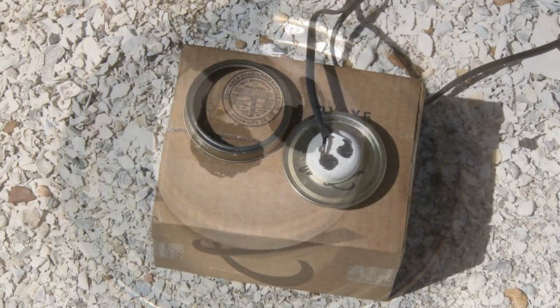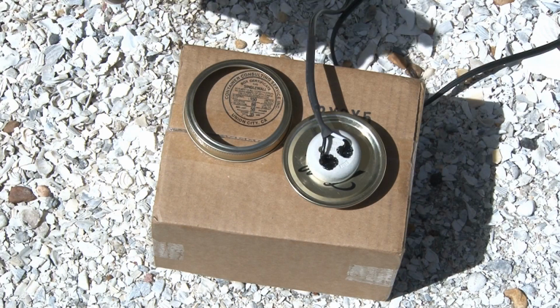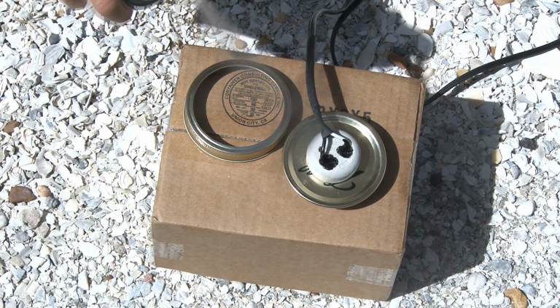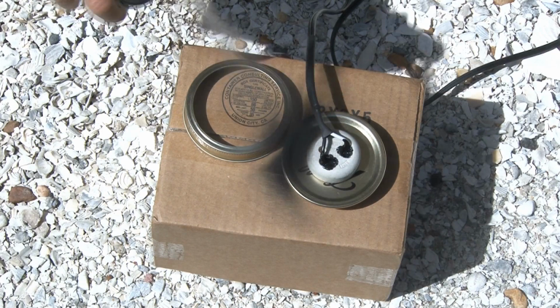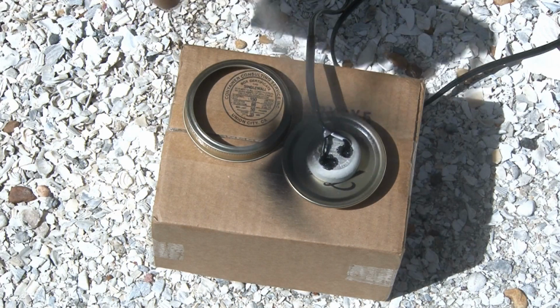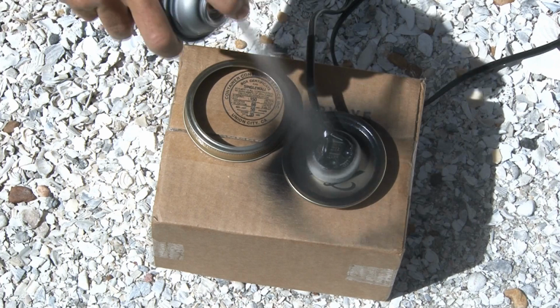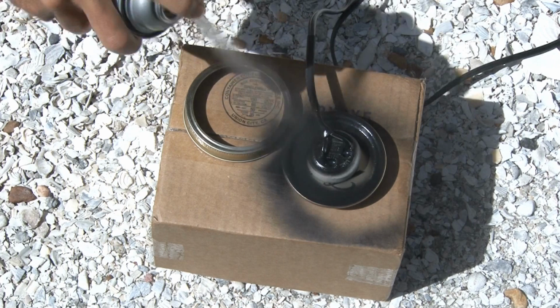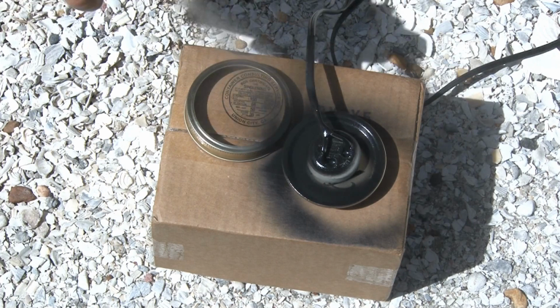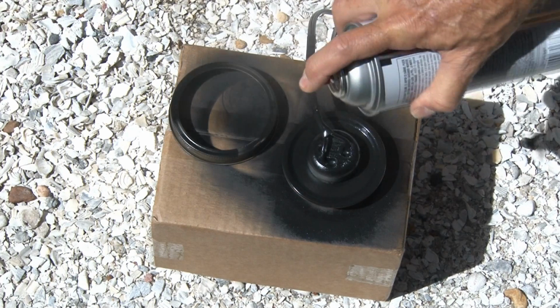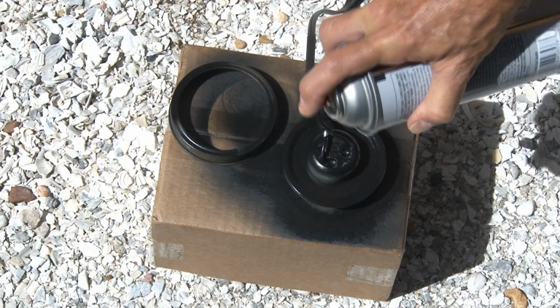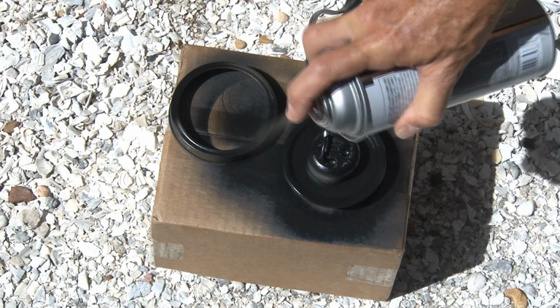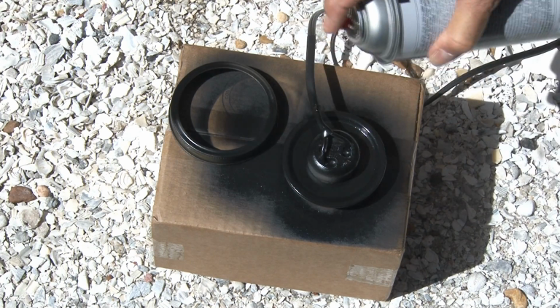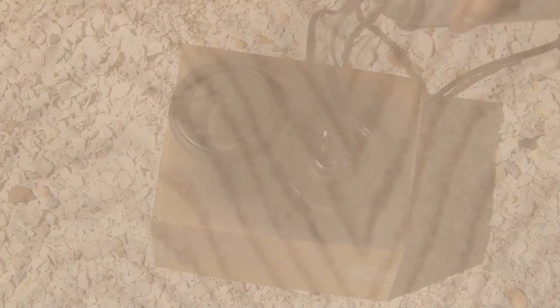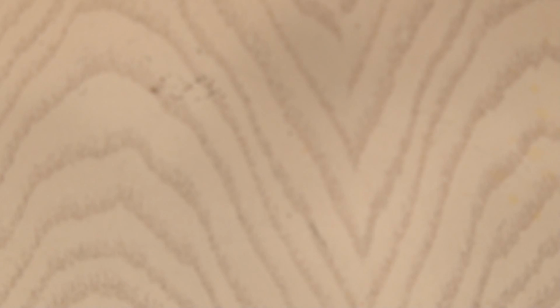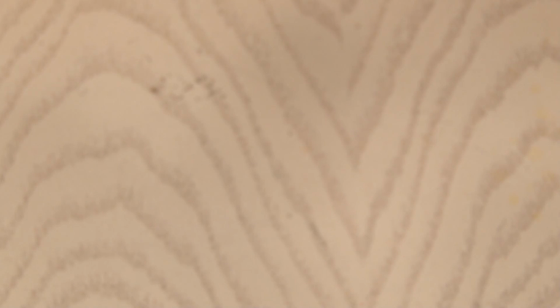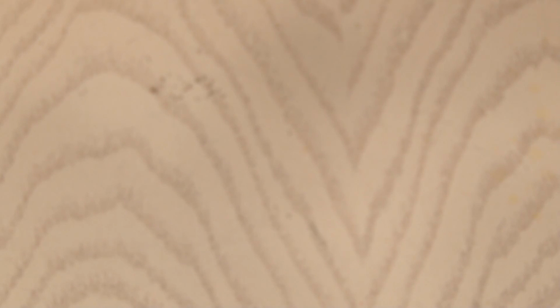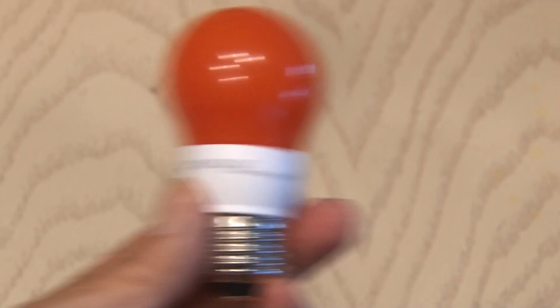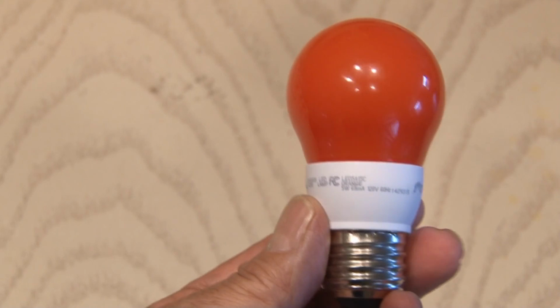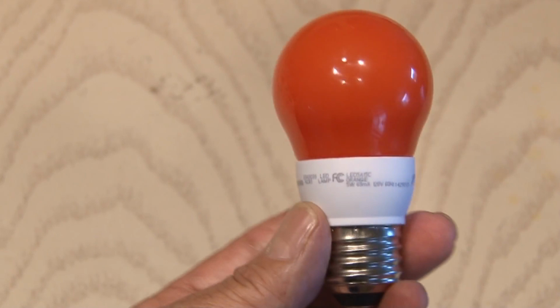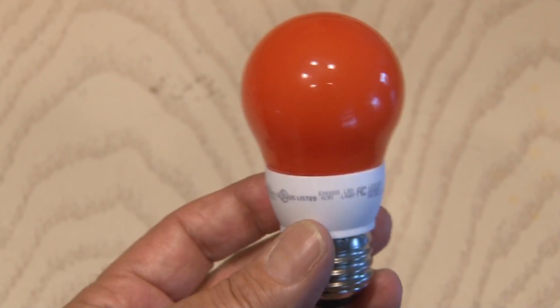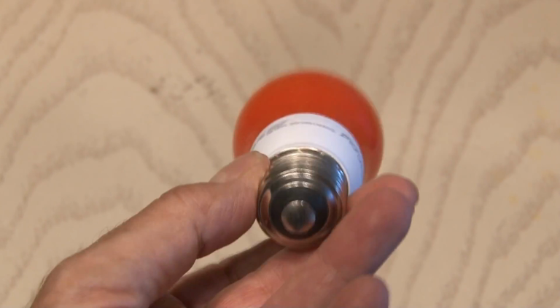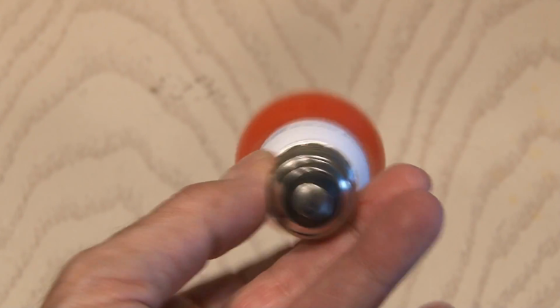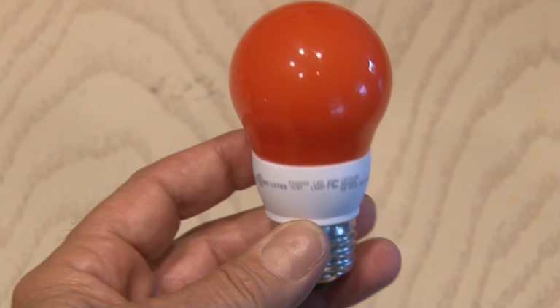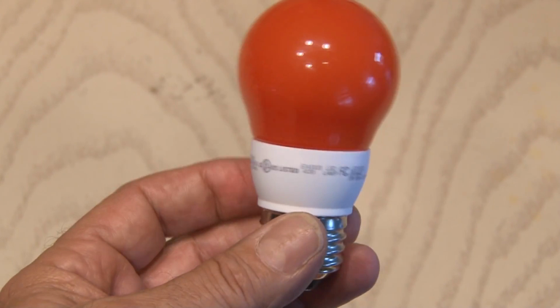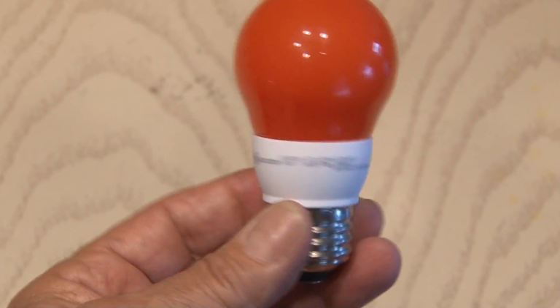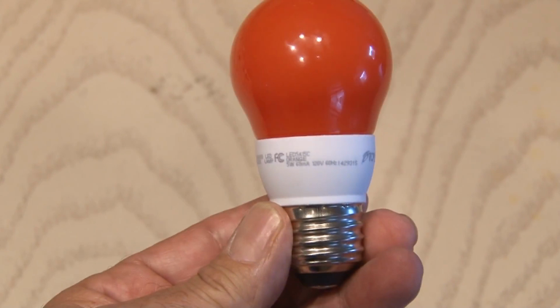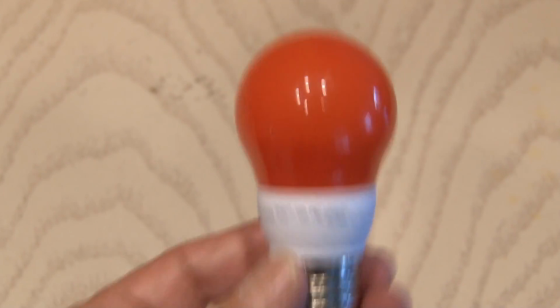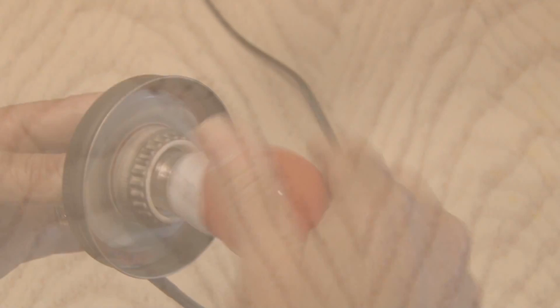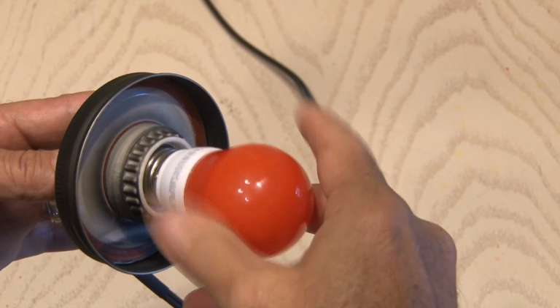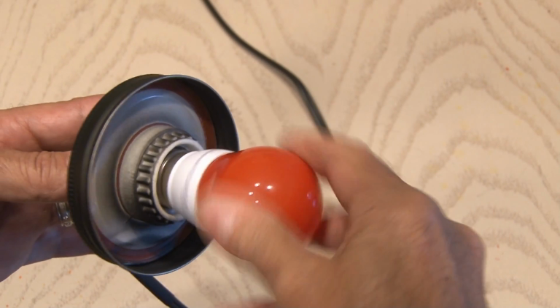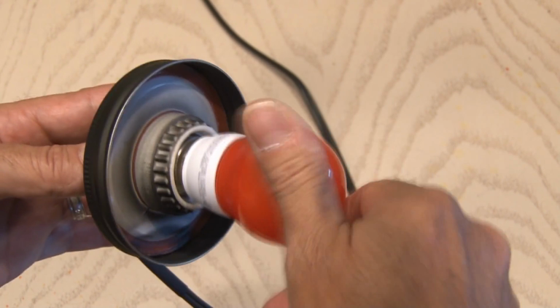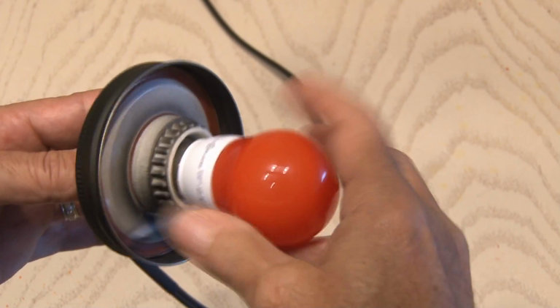Then it's time to hit the ring and seal with some flat black paint — I gave it a couple of coats for good coverage. Now instead of a regular light bulb I'm going to use an LED light bulb. It doesn't get hot, saves energy, and comes in a bunch of different colors. So we'll screw that into our fixture.